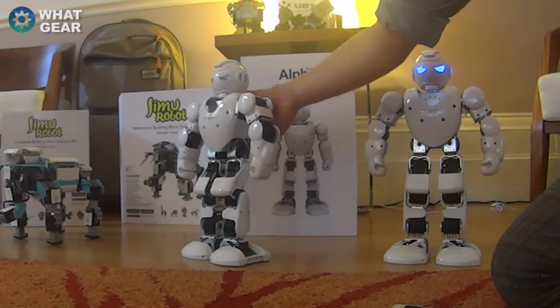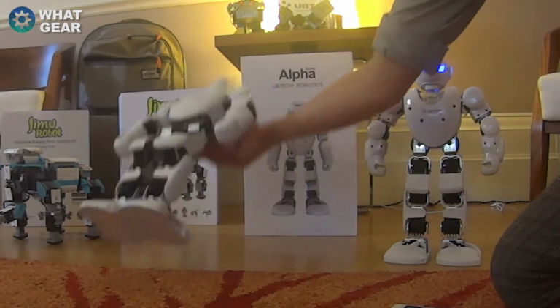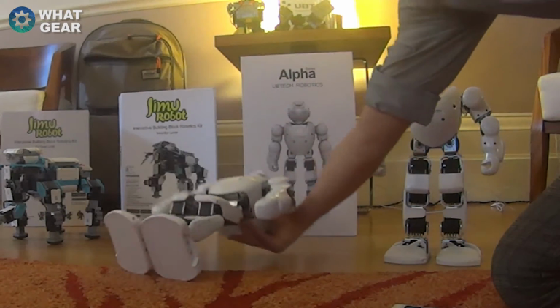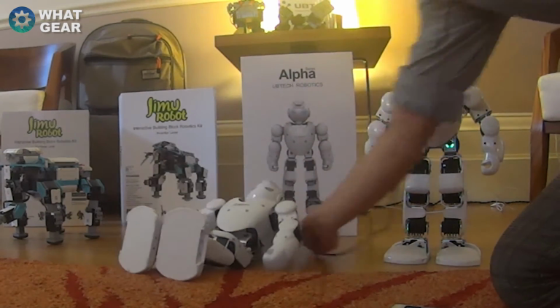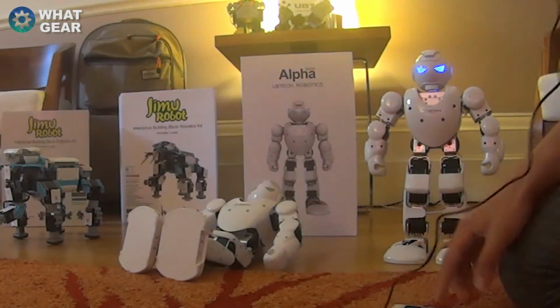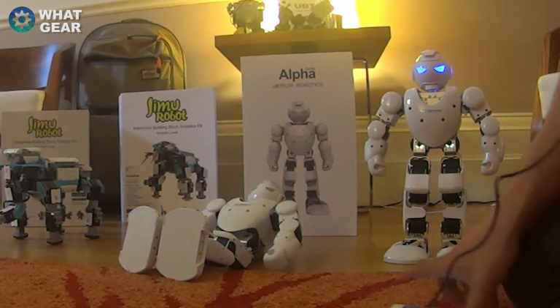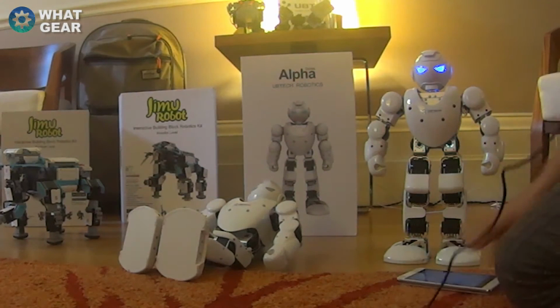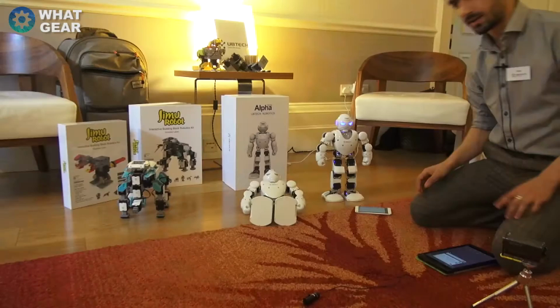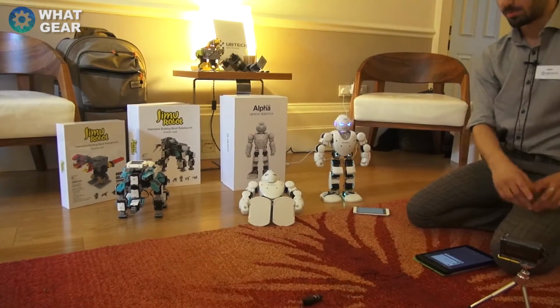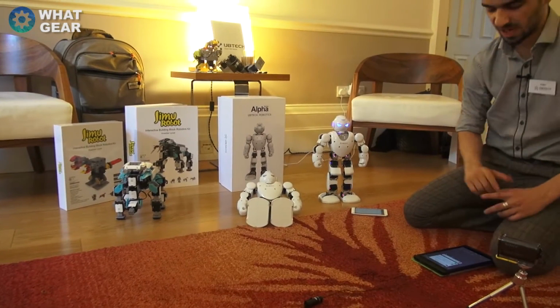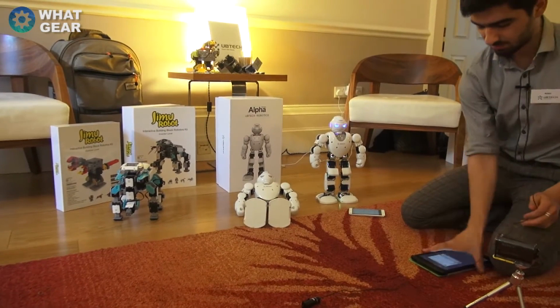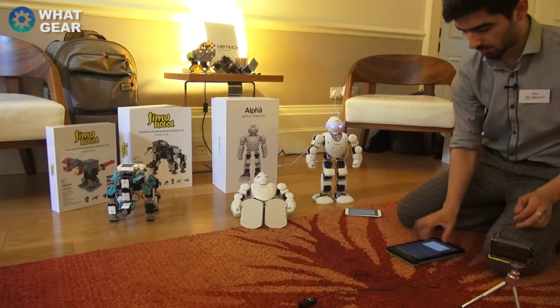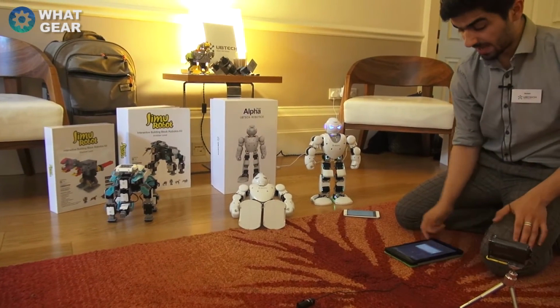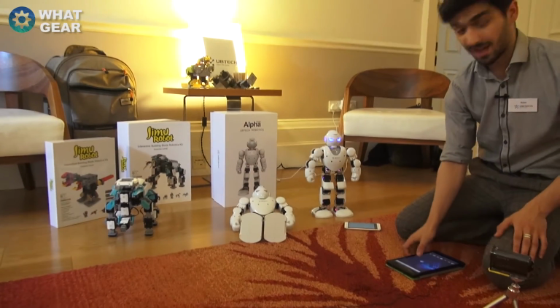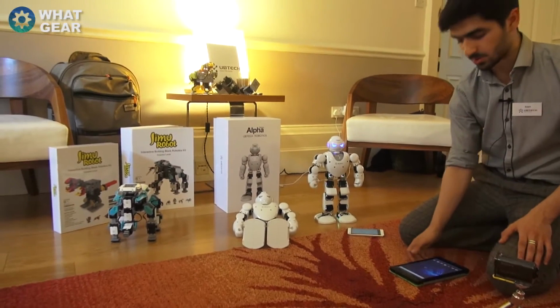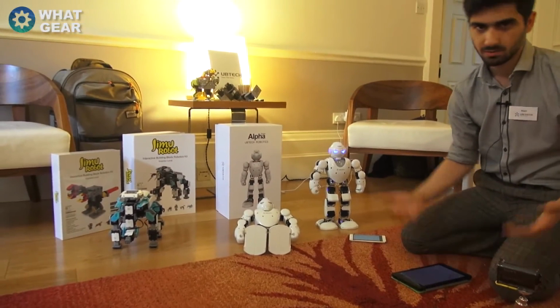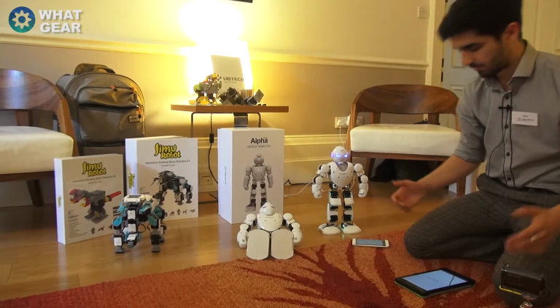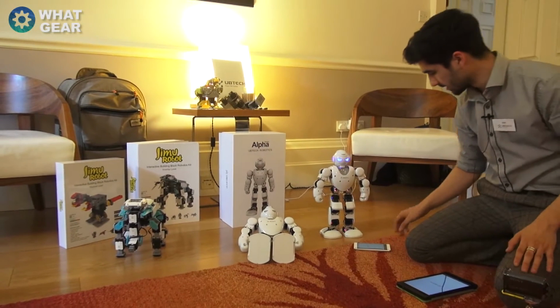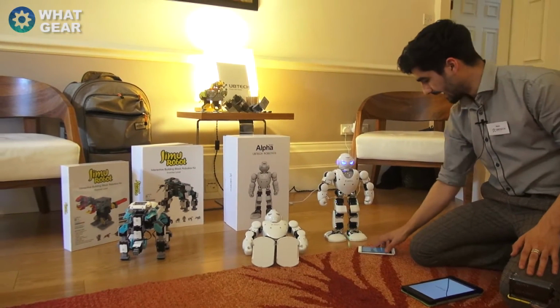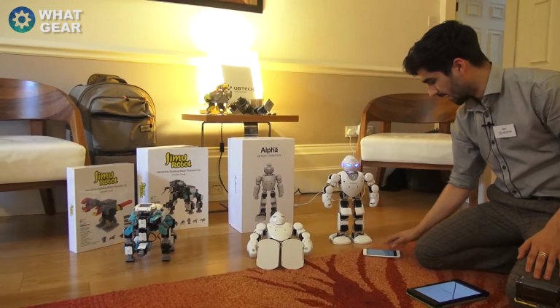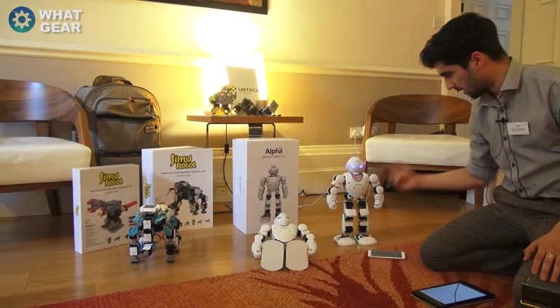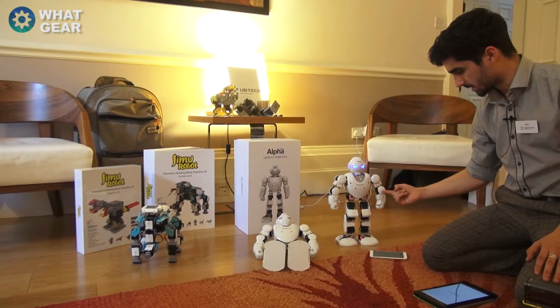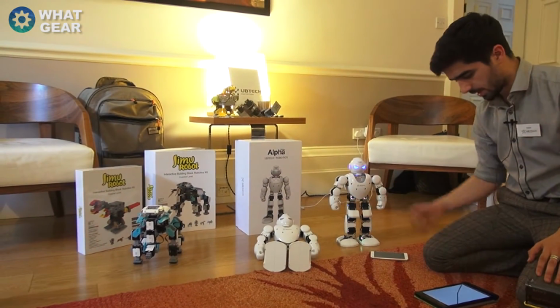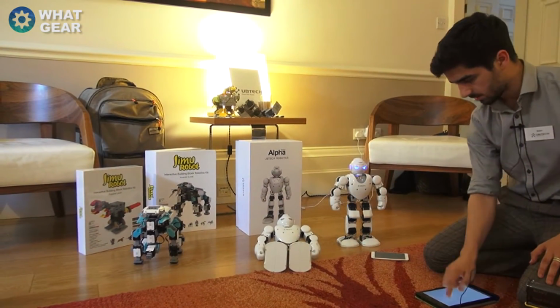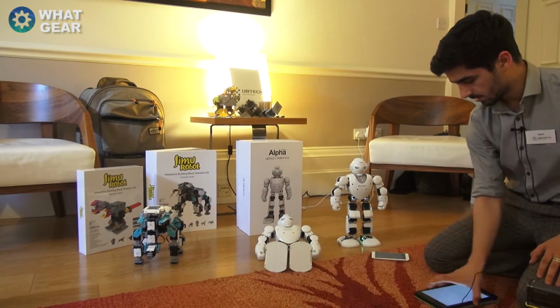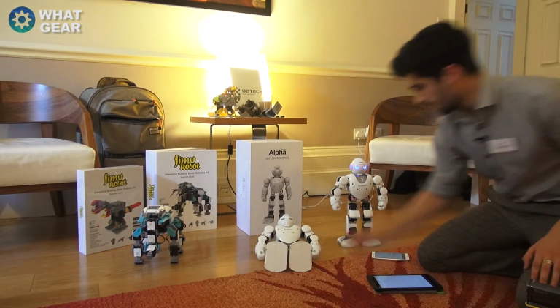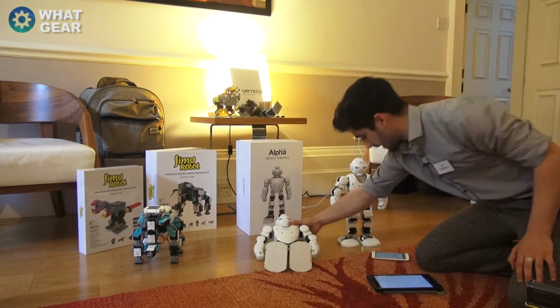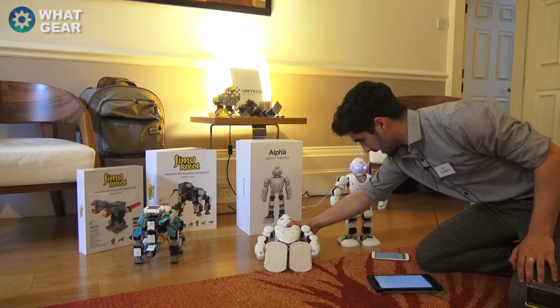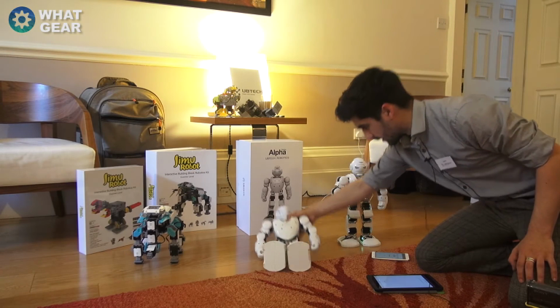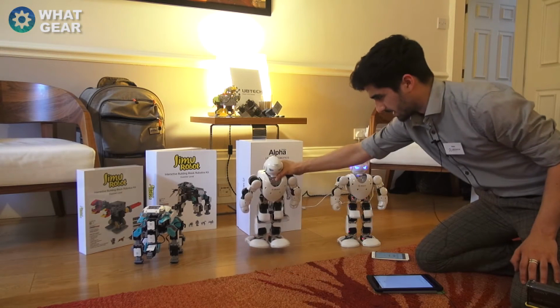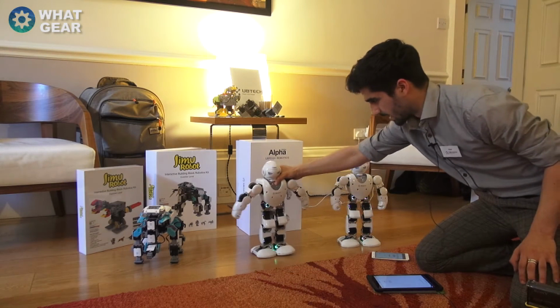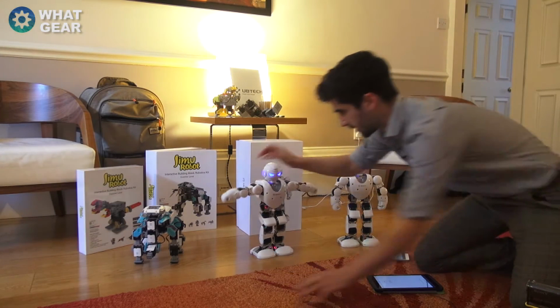Not only that, you can link up a tablet, smartphone, anything that has an app store. I'm going to link my phone up to this robot here and link my tablet up to this one here.